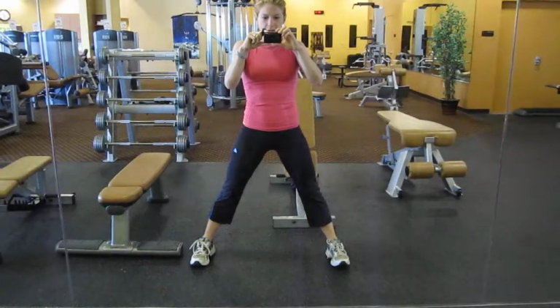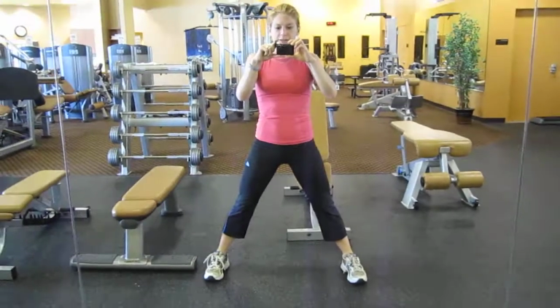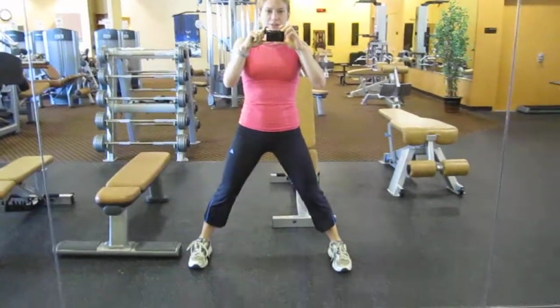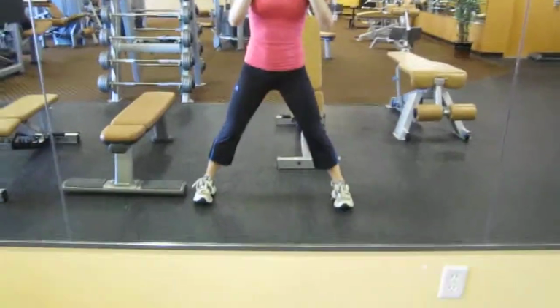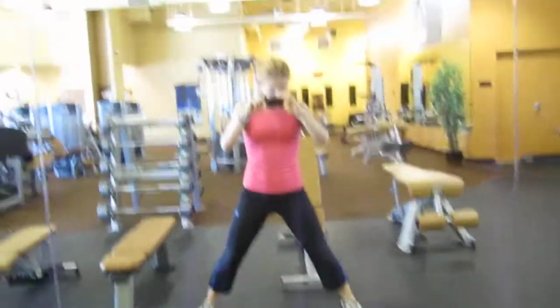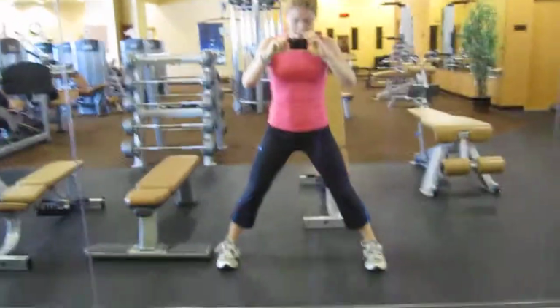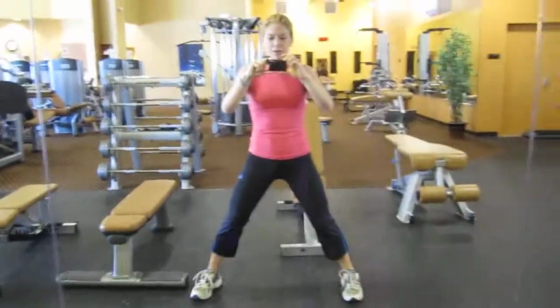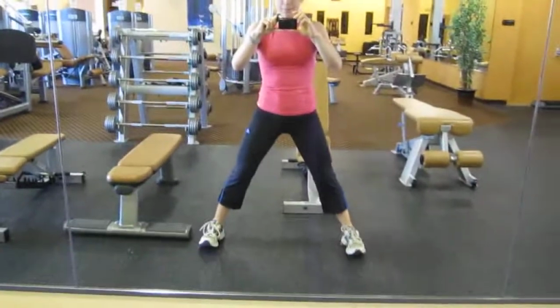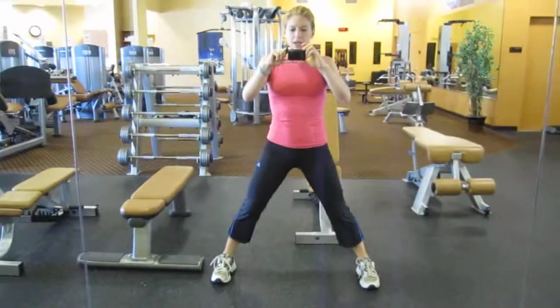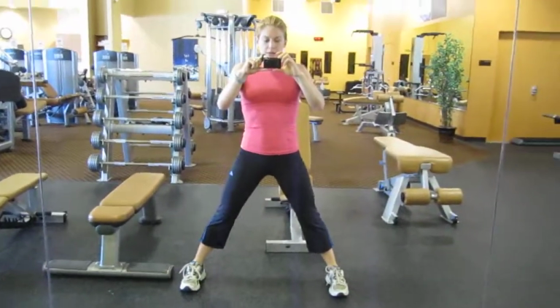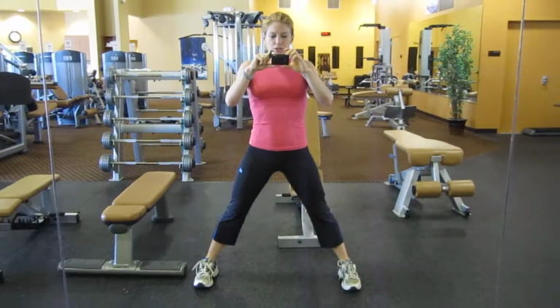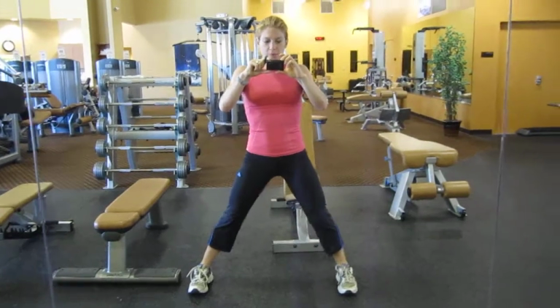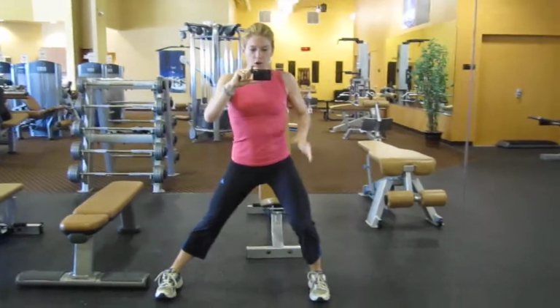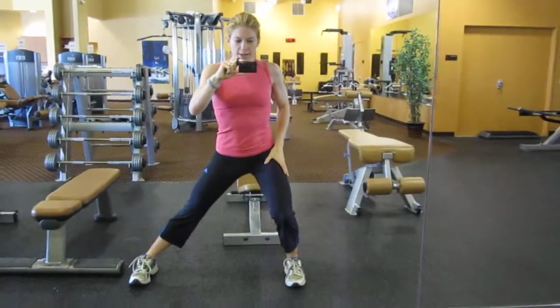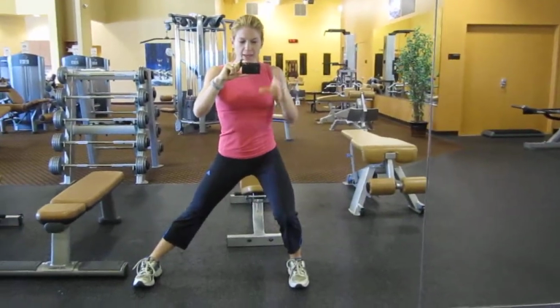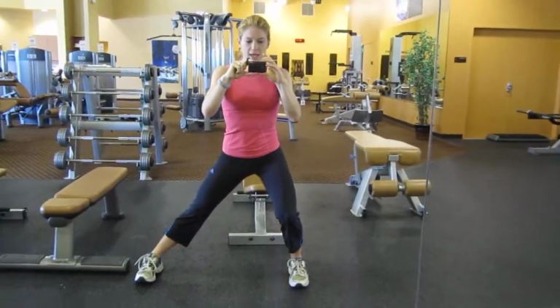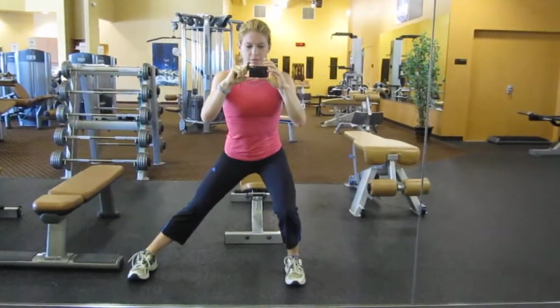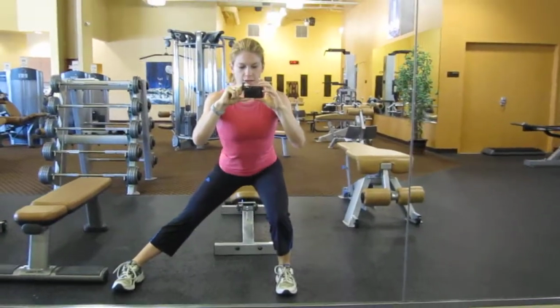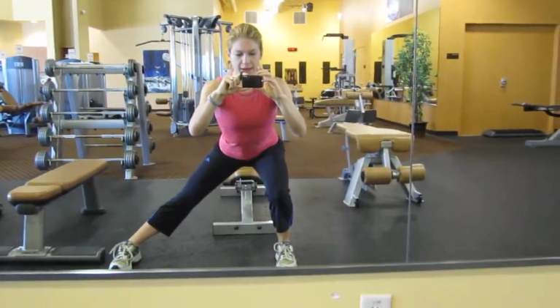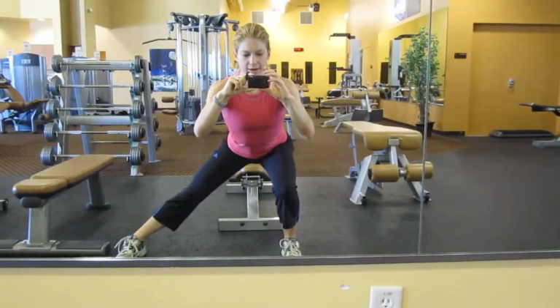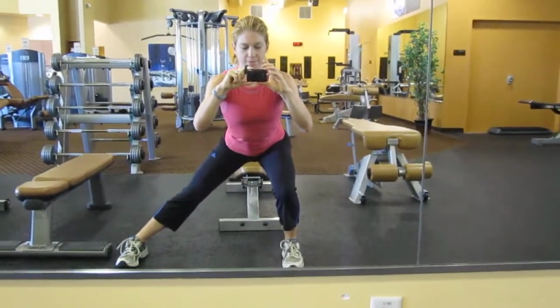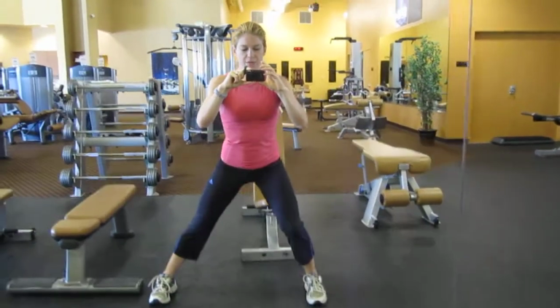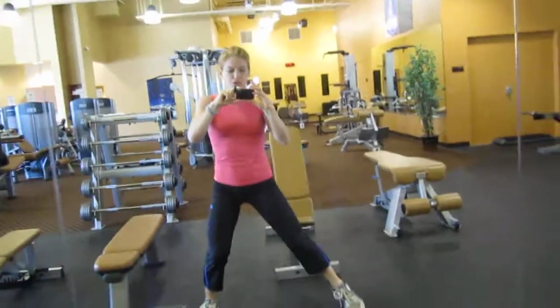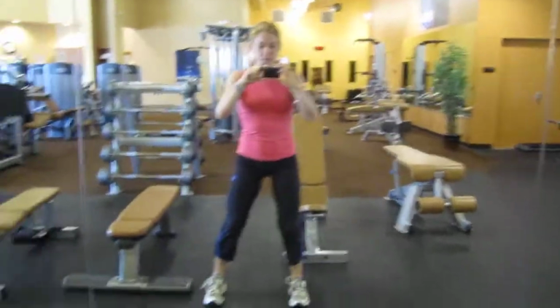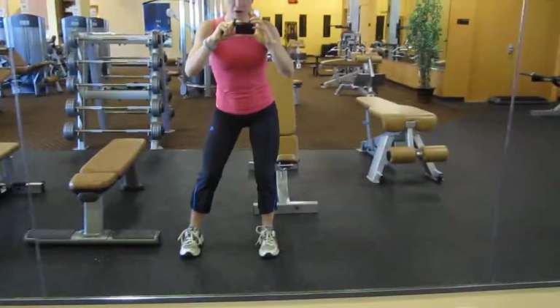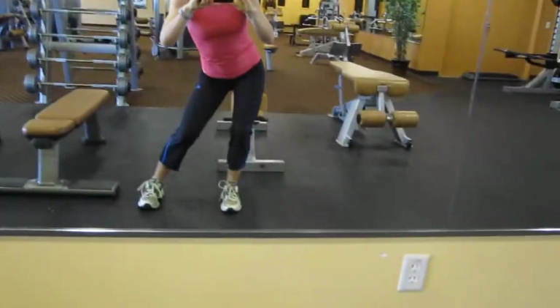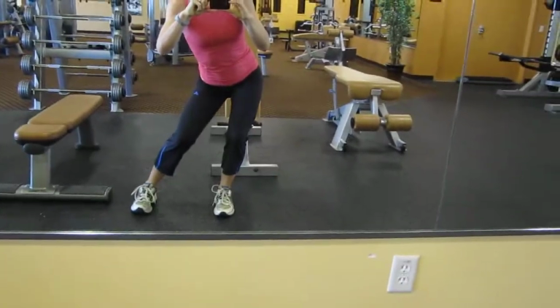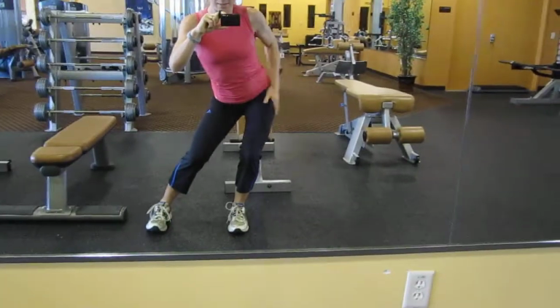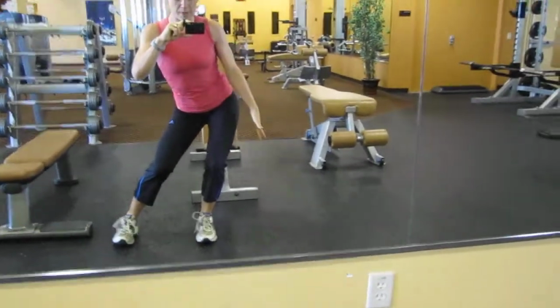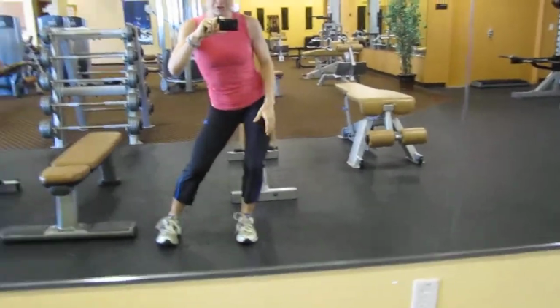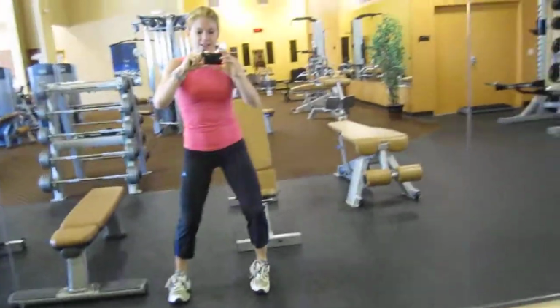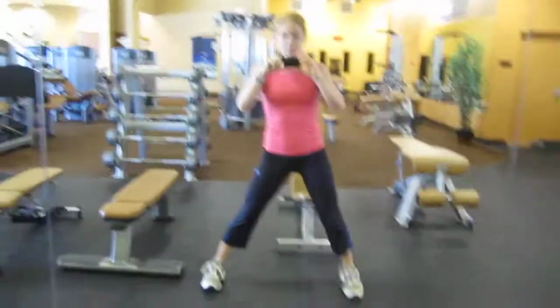Hey guys, battery's running low so I better make this video quick. Lateral squat — we want all our weight to come to one leg and we're going to sit back. If your feet are too close together, your hip is going to go past your foot, and that's not what we want.